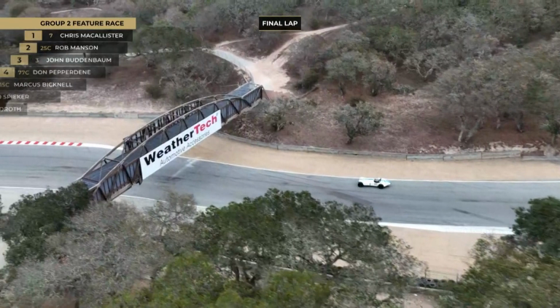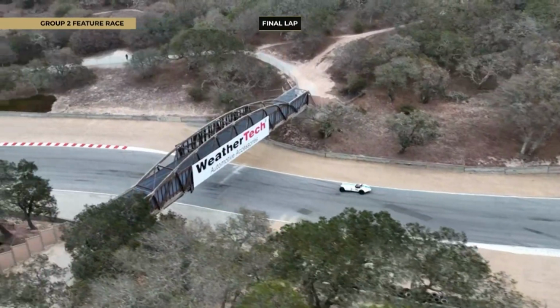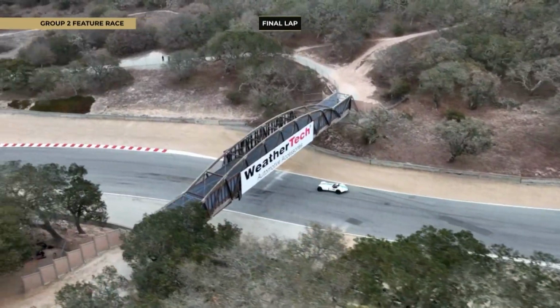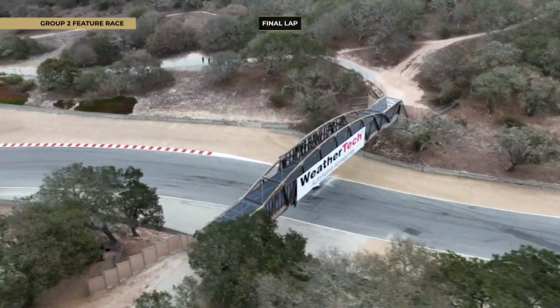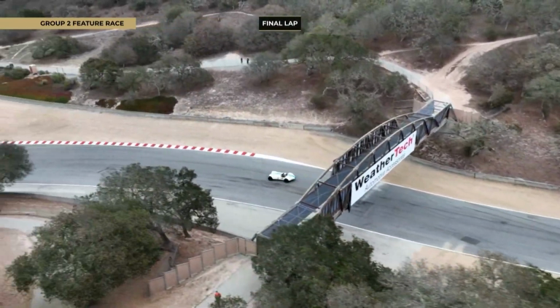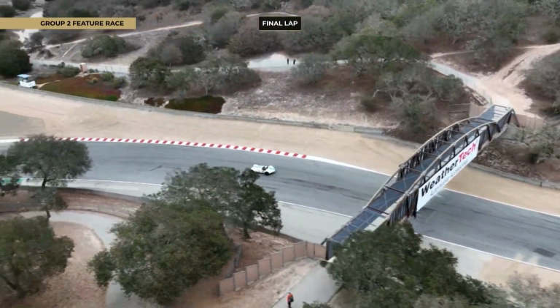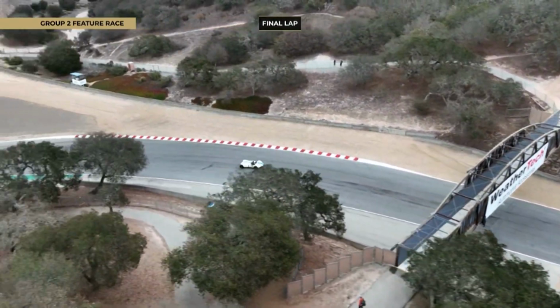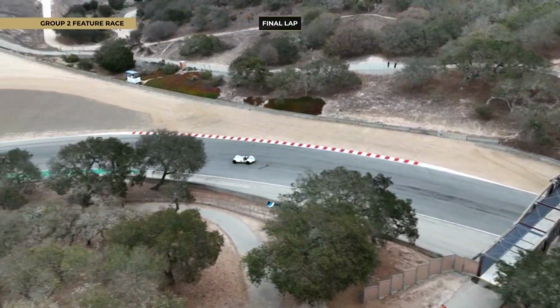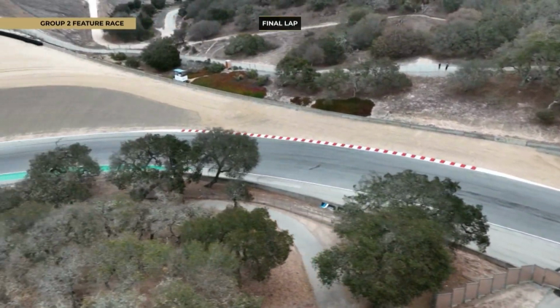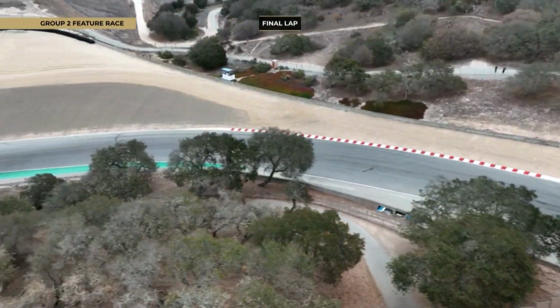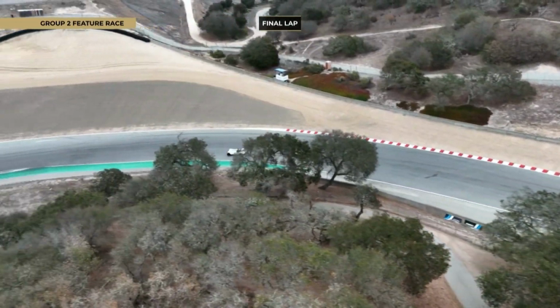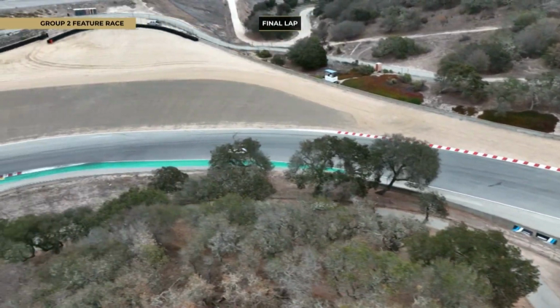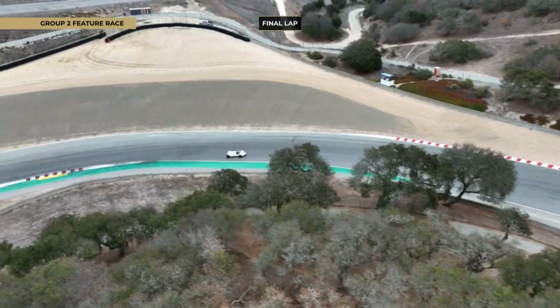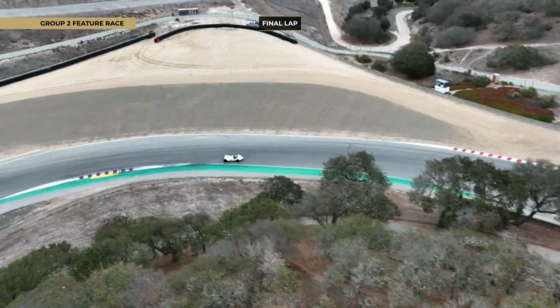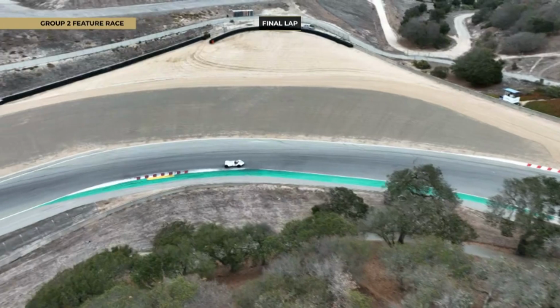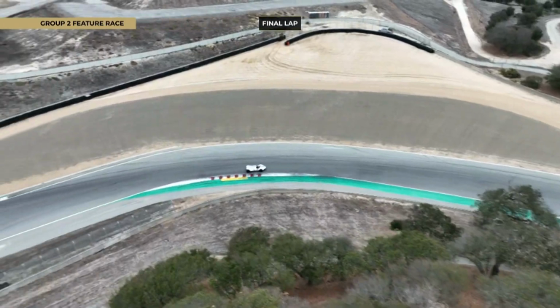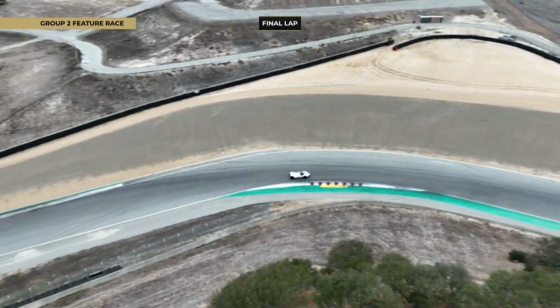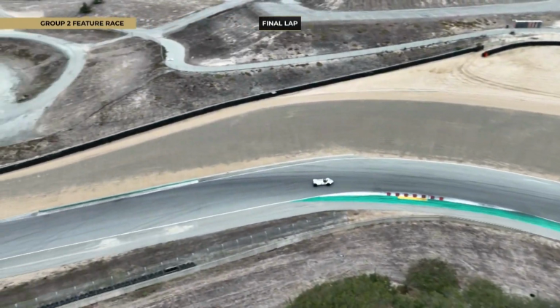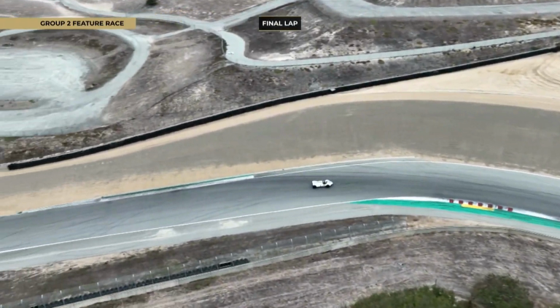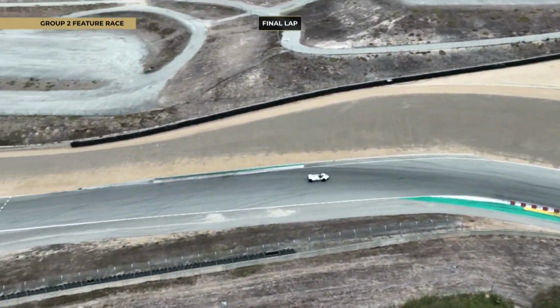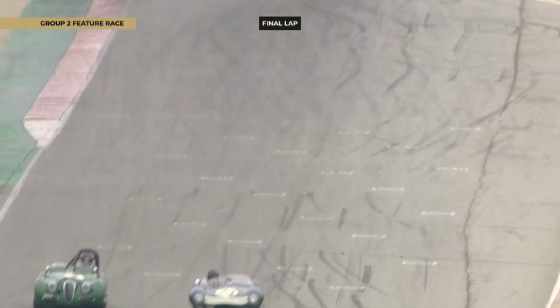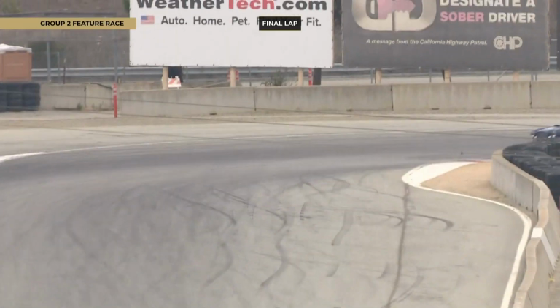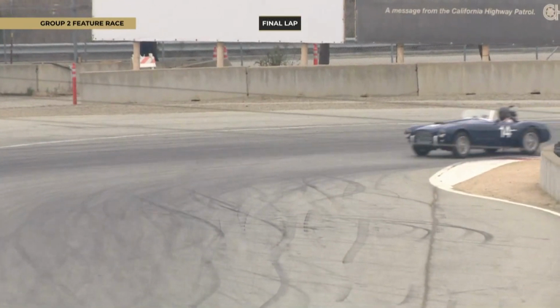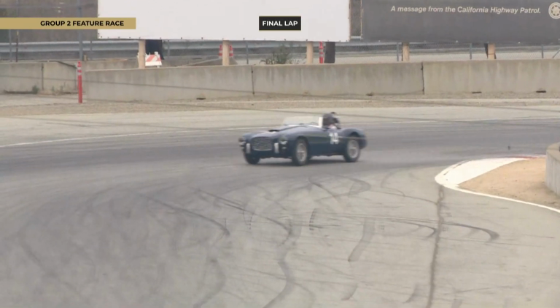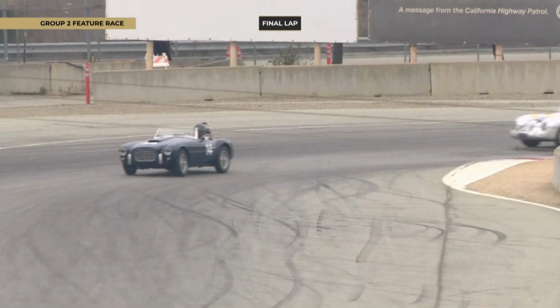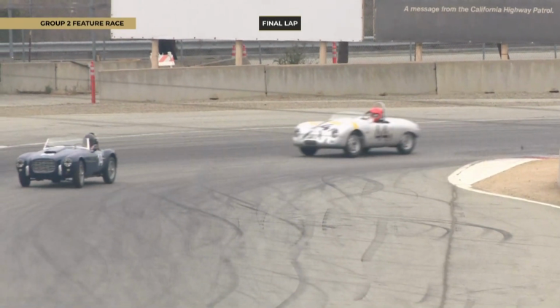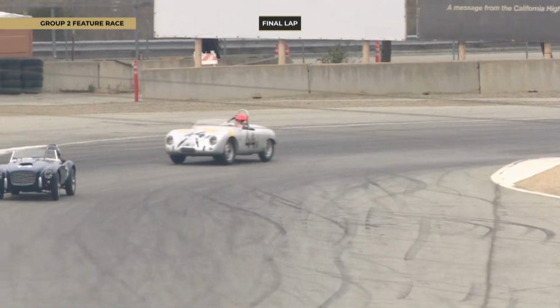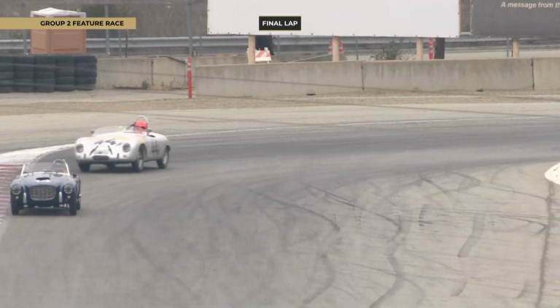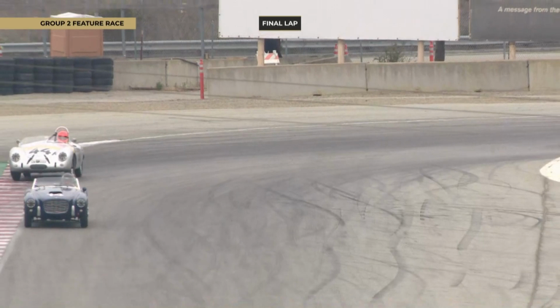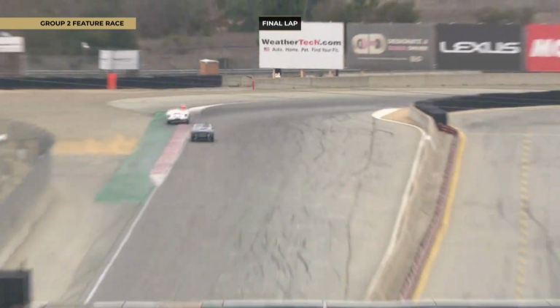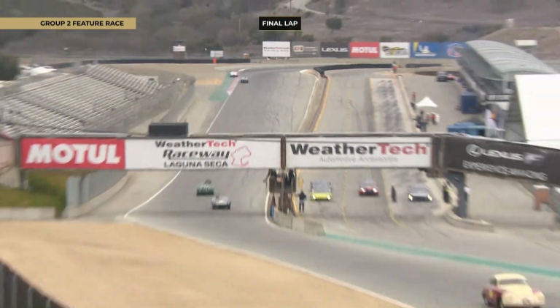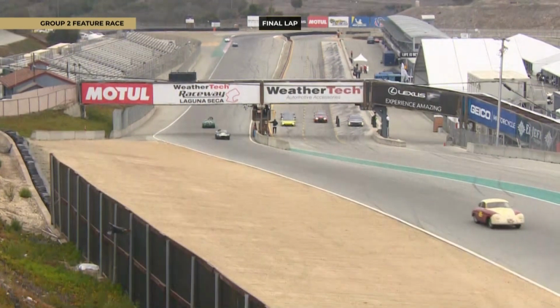Somebody's just gone a little bit on the grass there at the exit of Turn 5, as they head up the hill — a little bit of desert tracking, as it were.